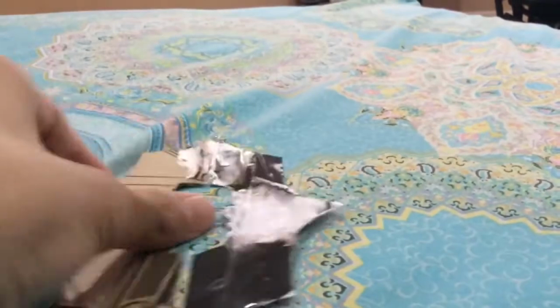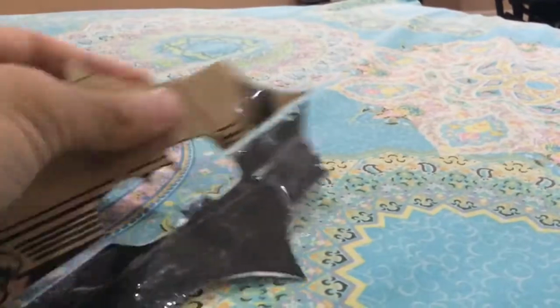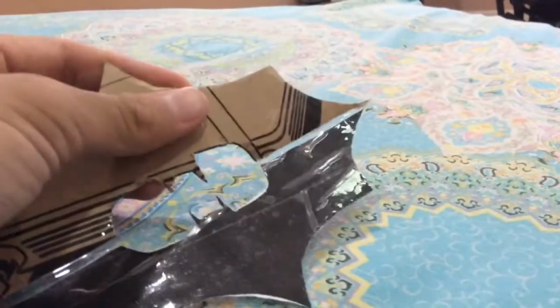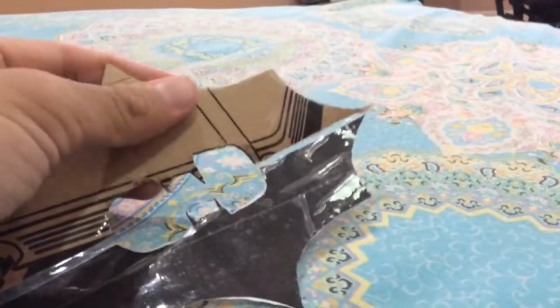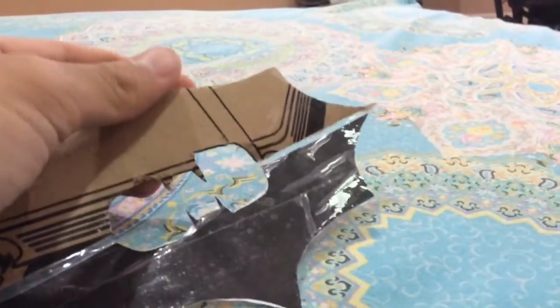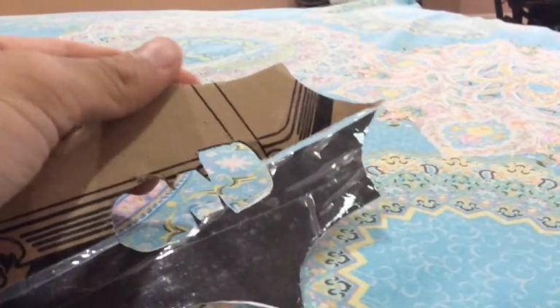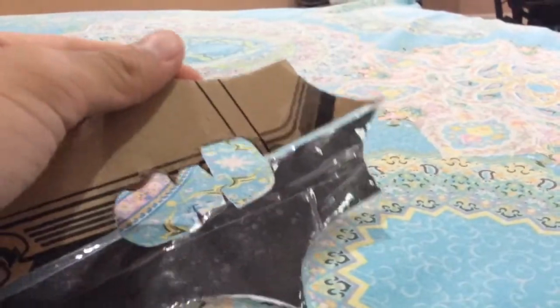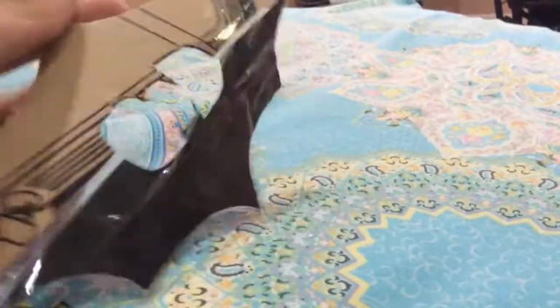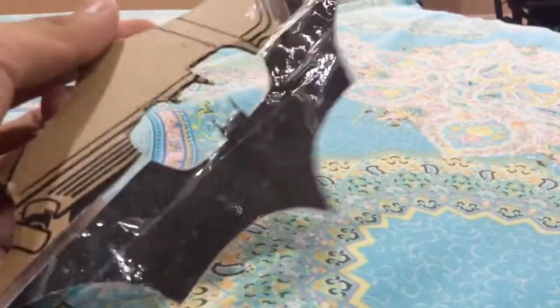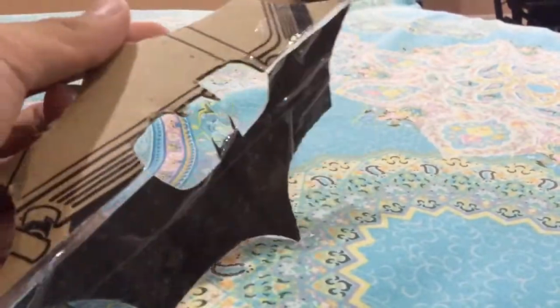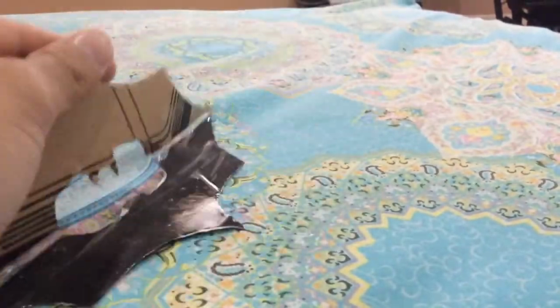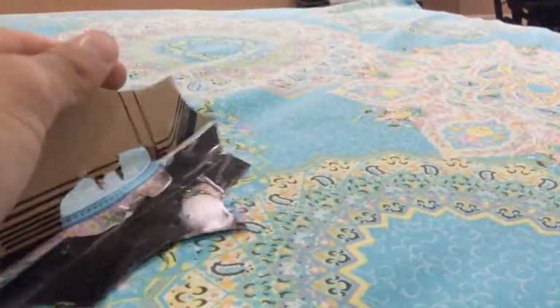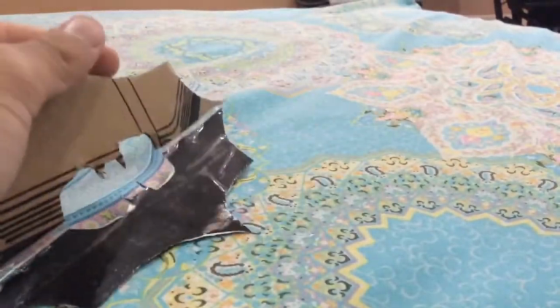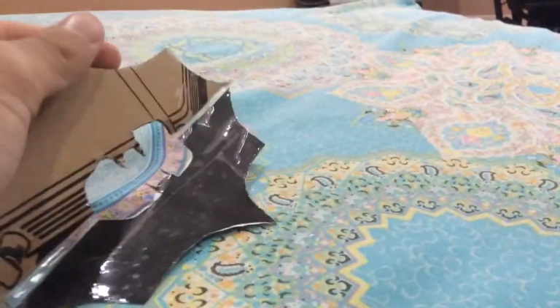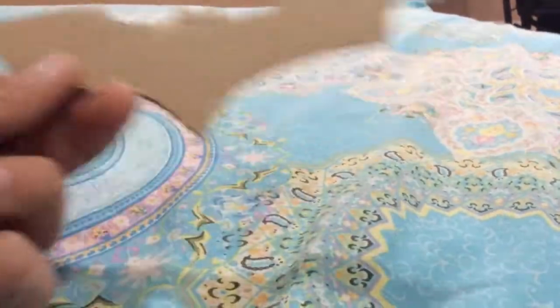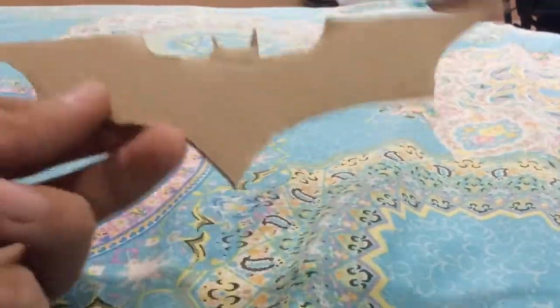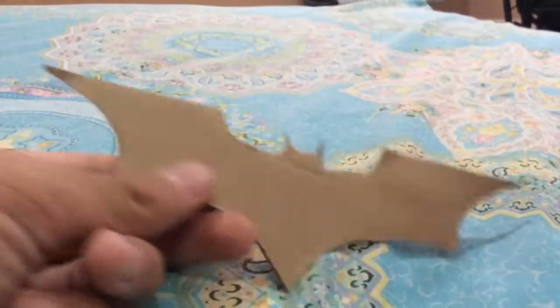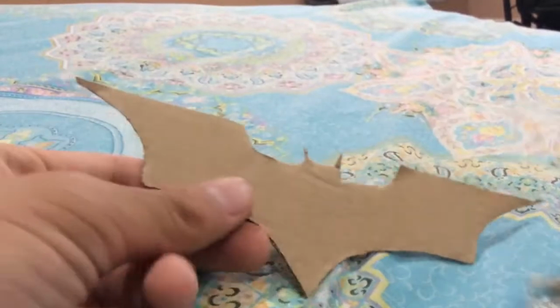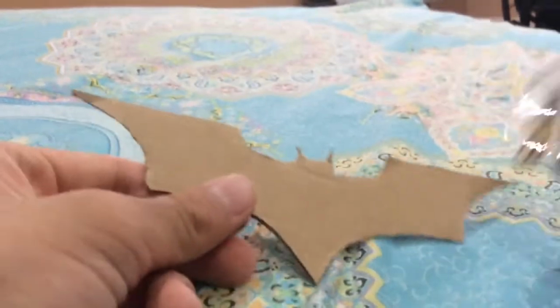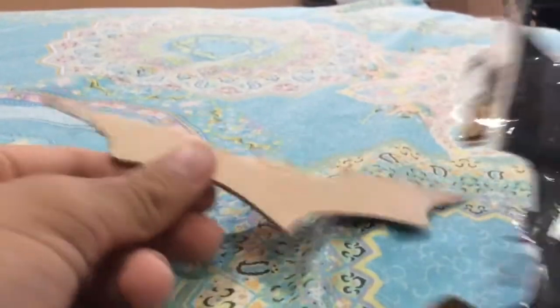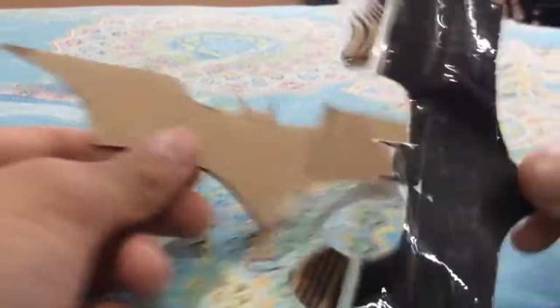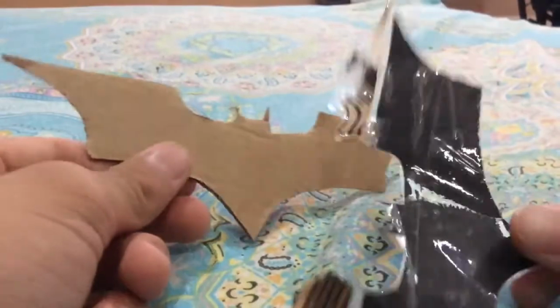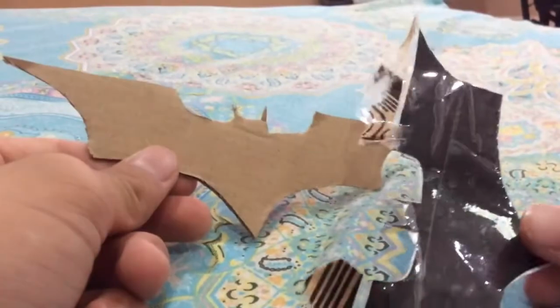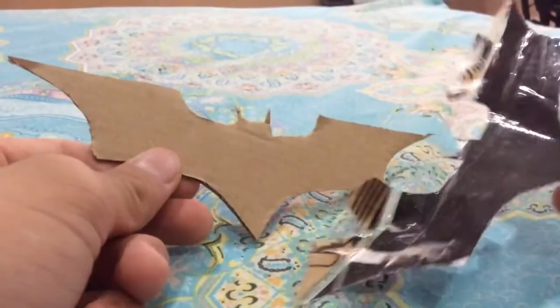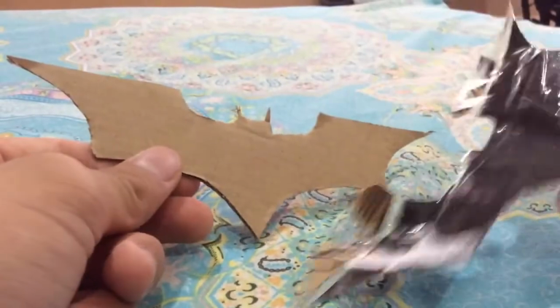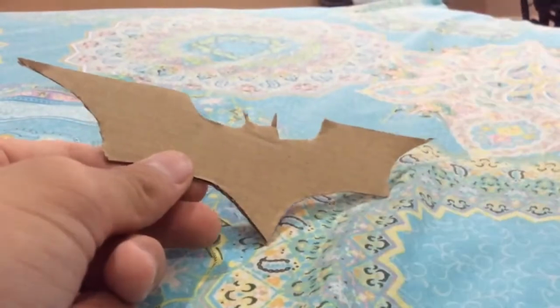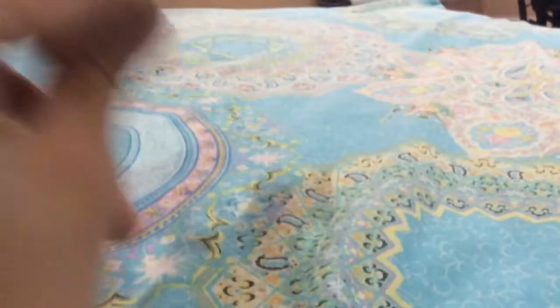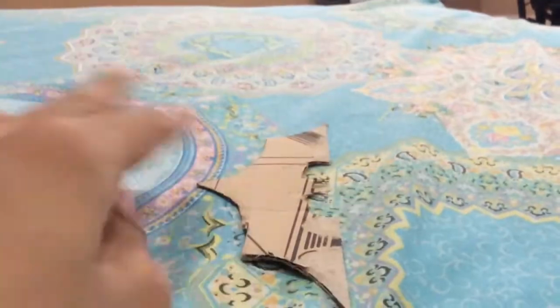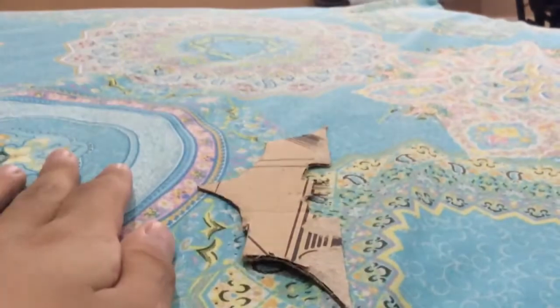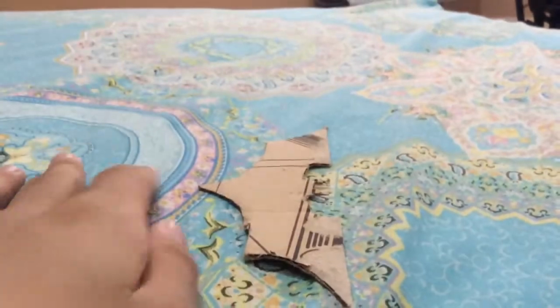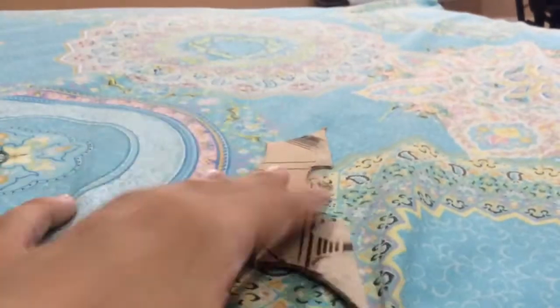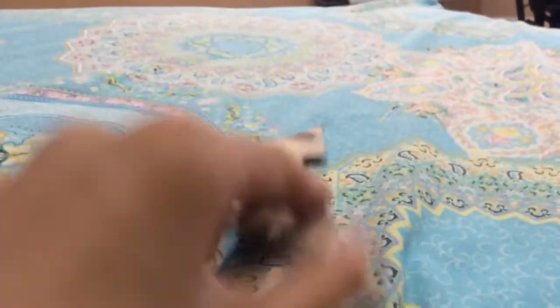It's actually kind of cool — this is like a thumbnail. Let's take these off and go to the painting station. Let's paint this thing.